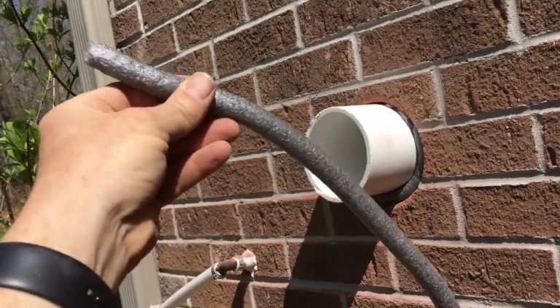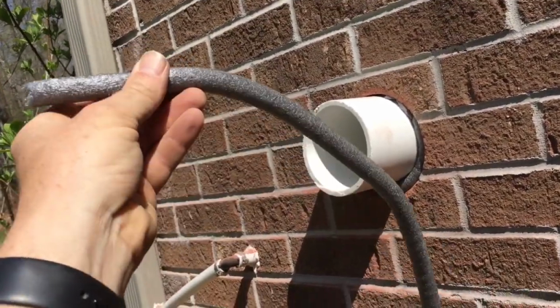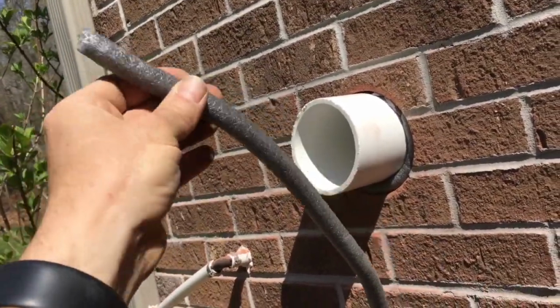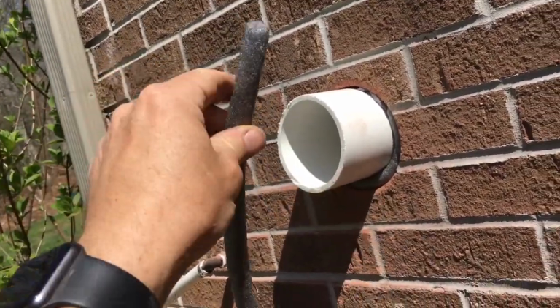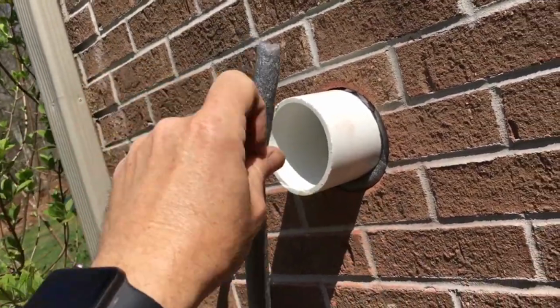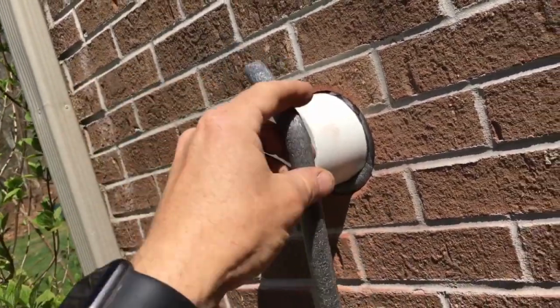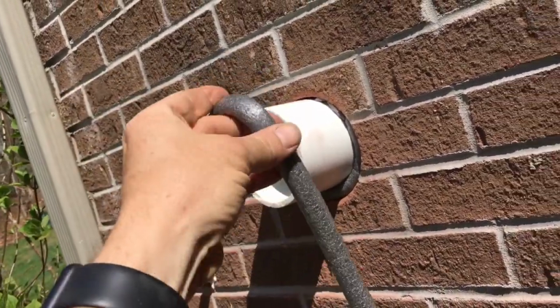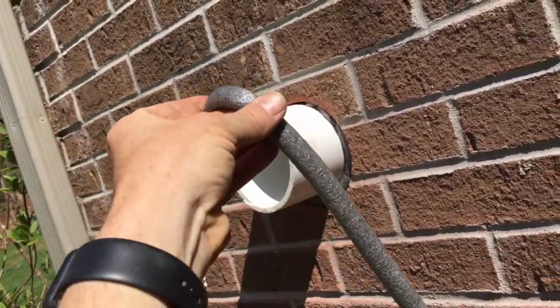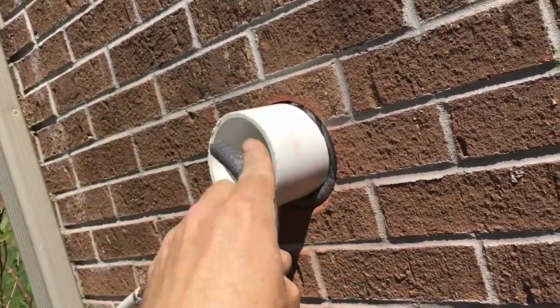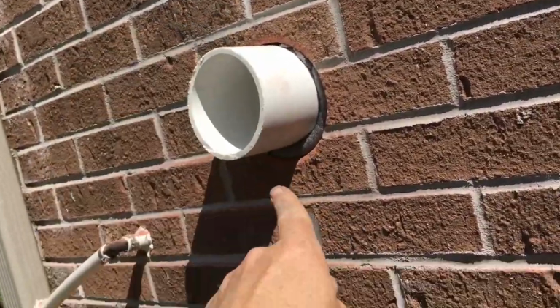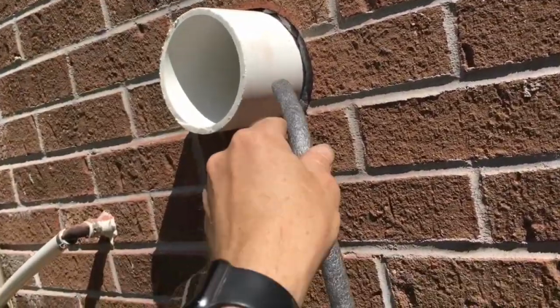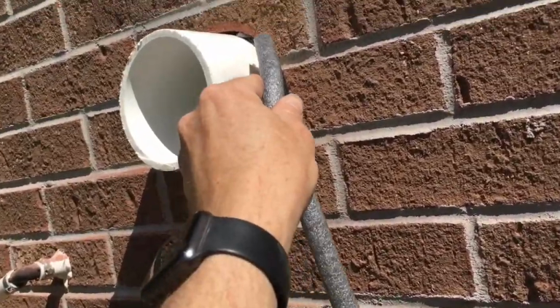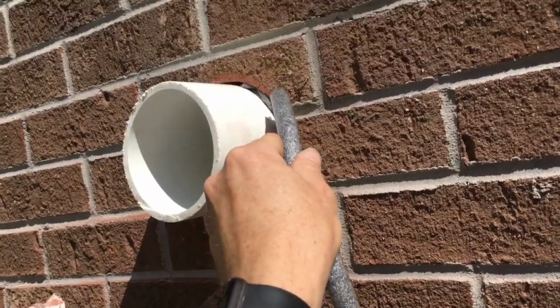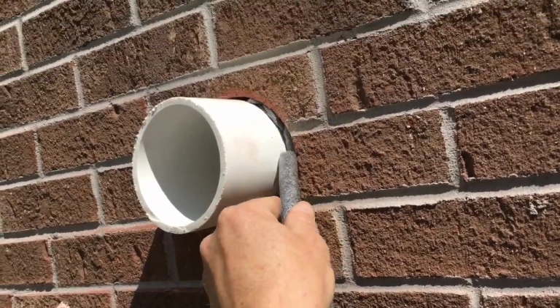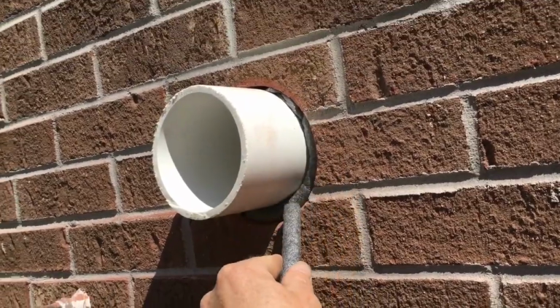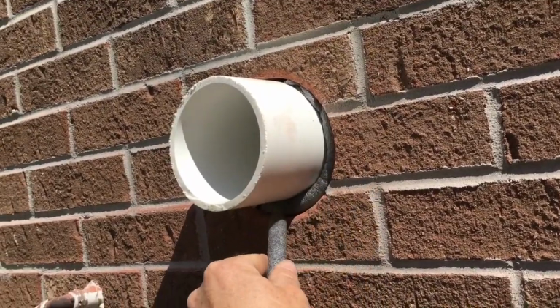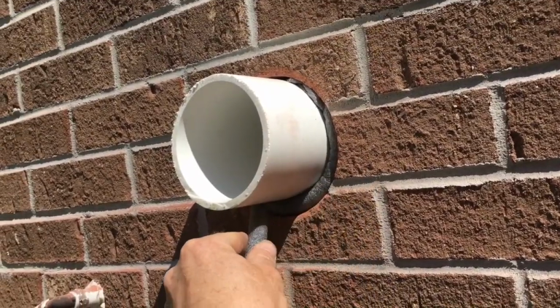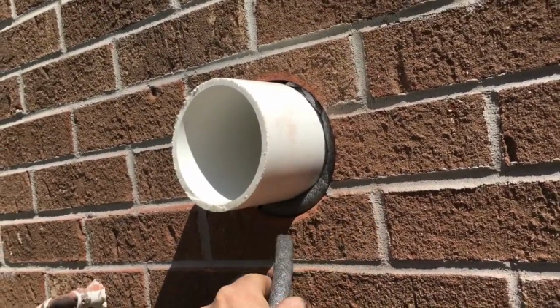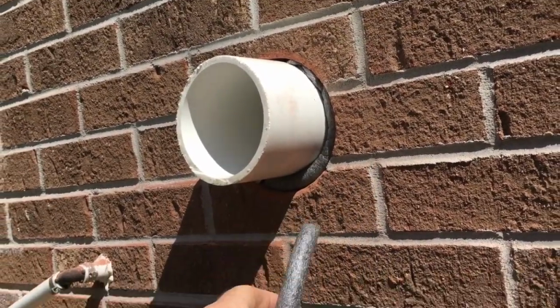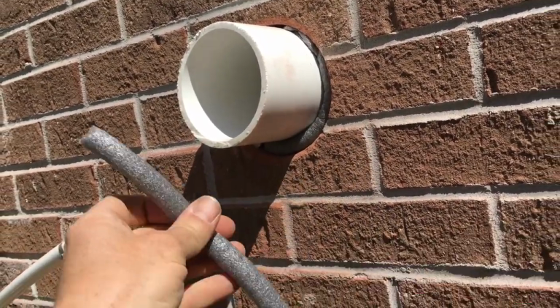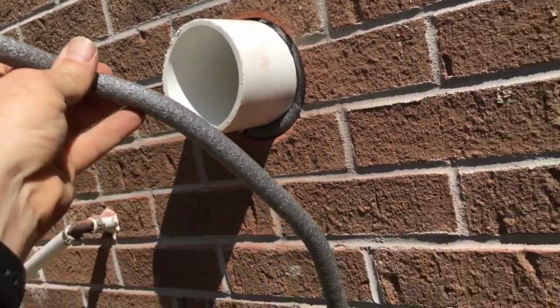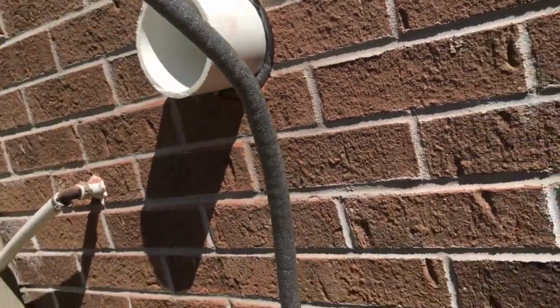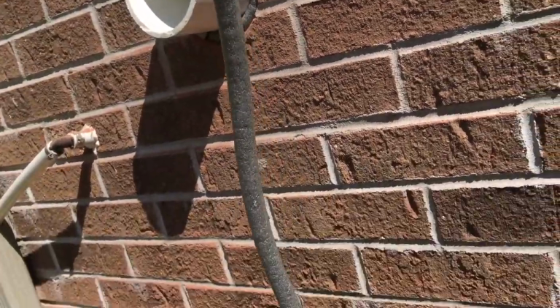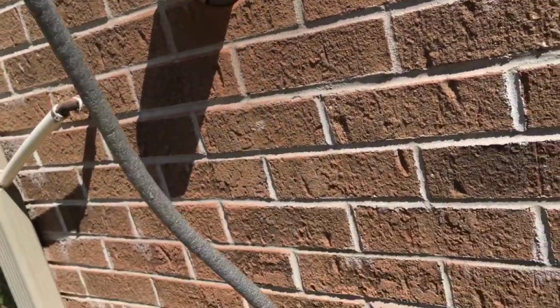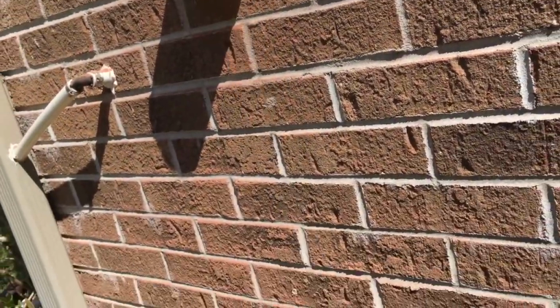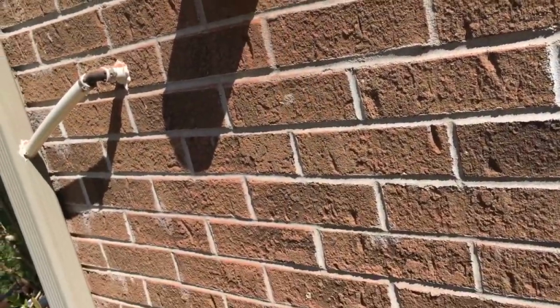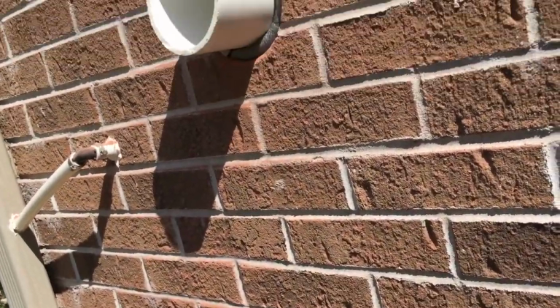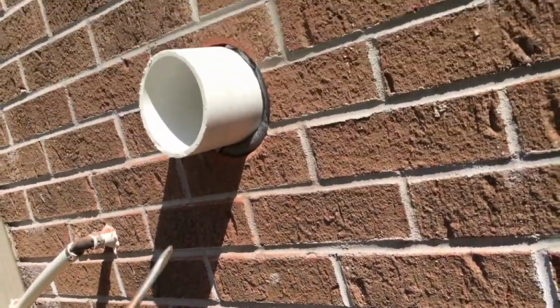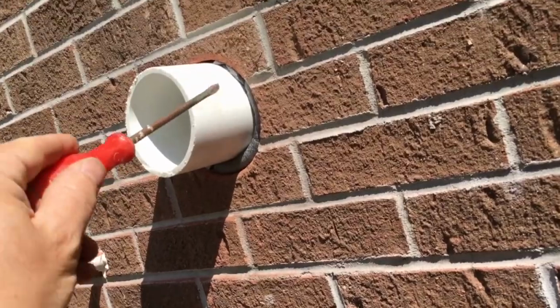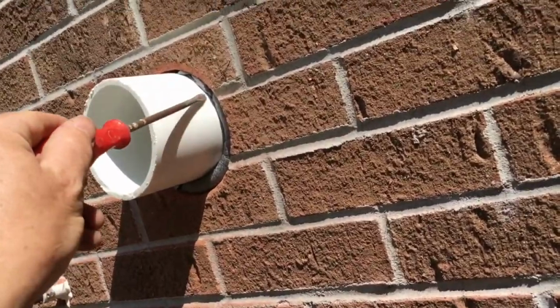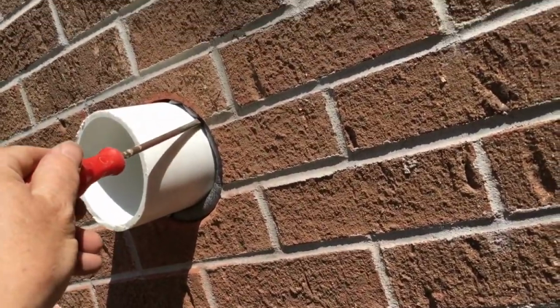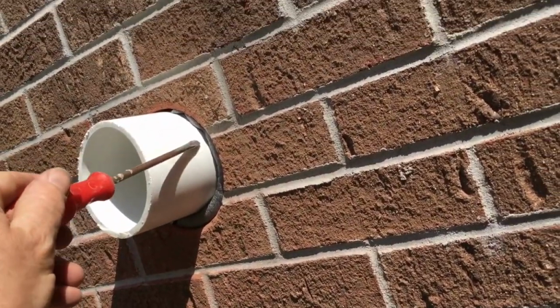This is called backer rod. It's a form of insulation, and we just use that as essentially a gap filler once we have the pipe locked into place. Just tuck it in like so.